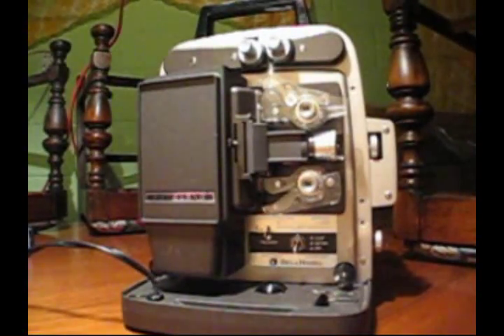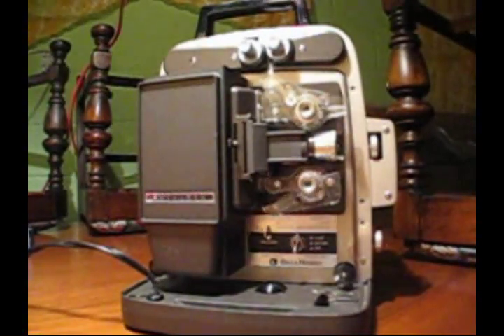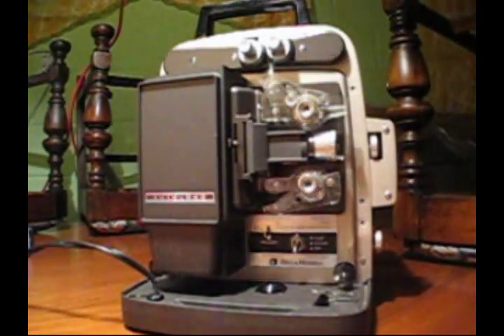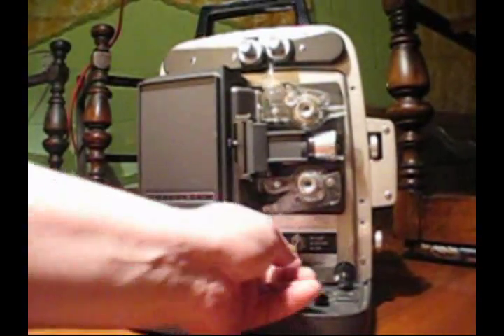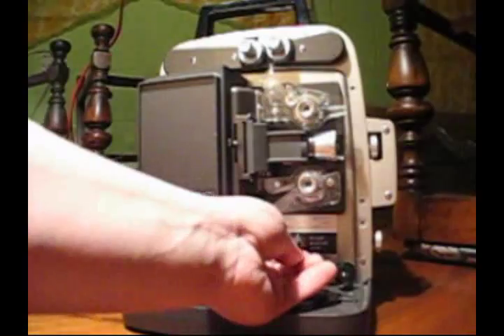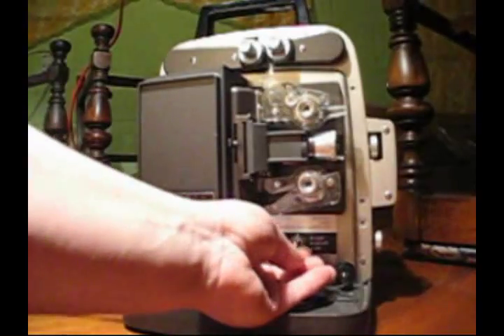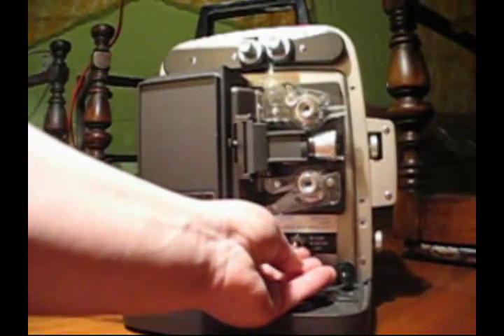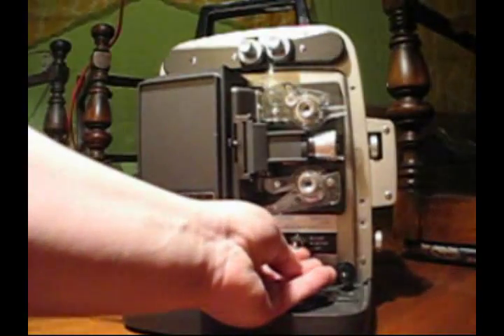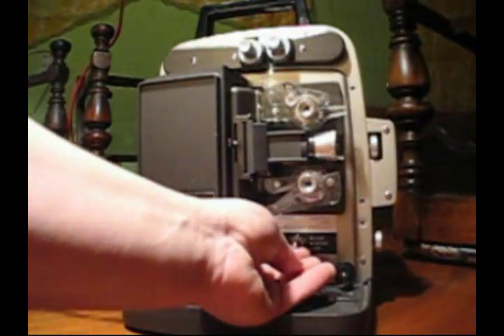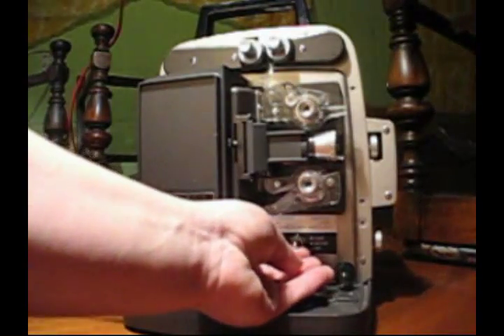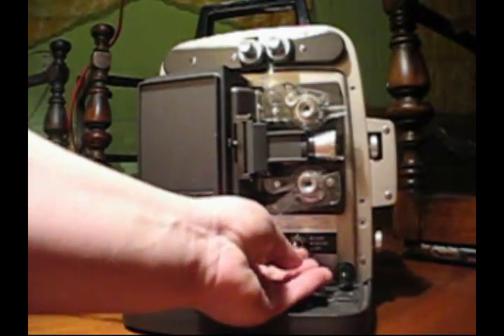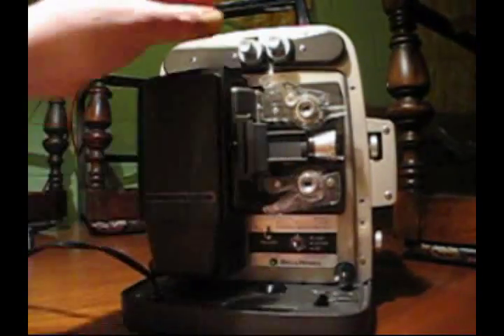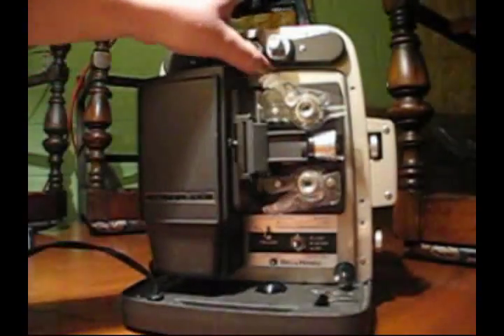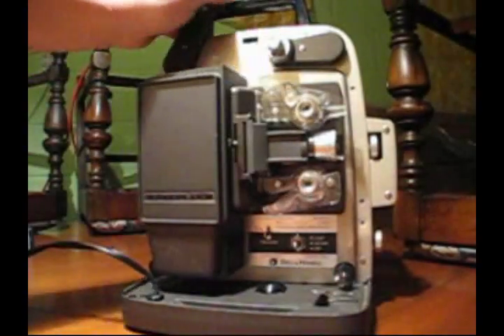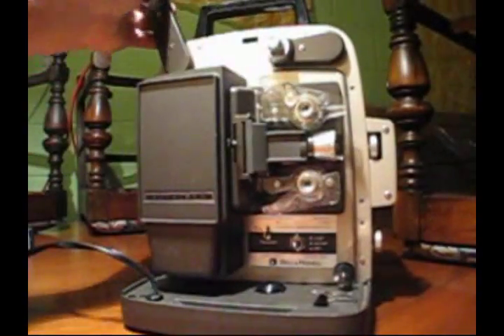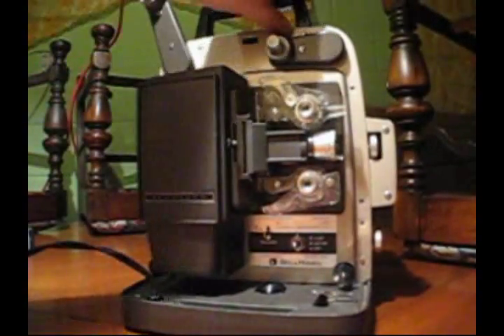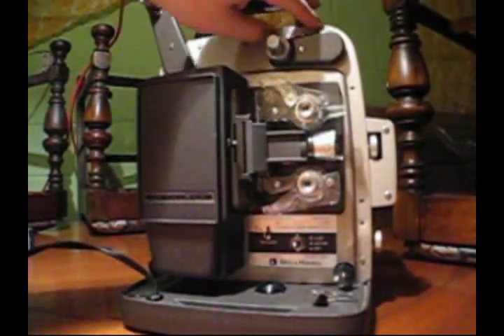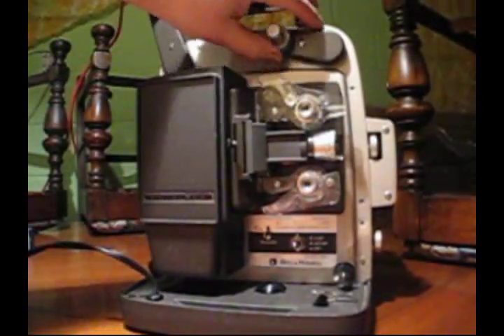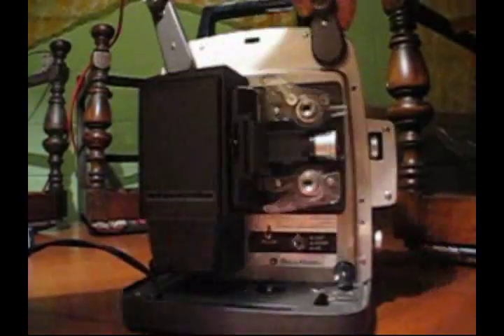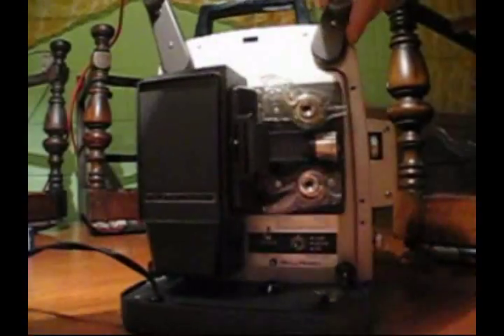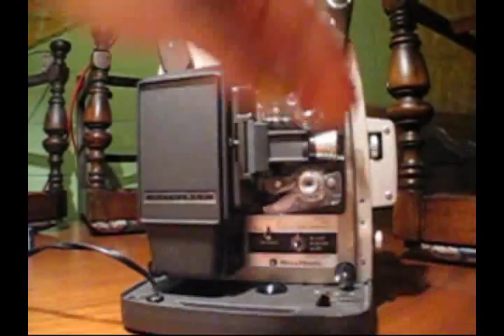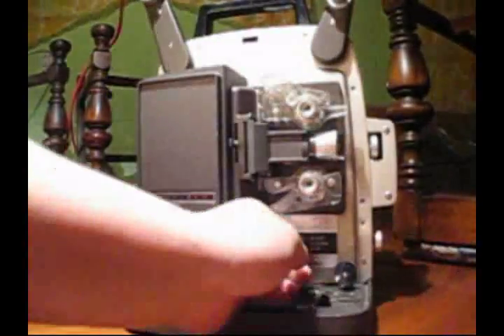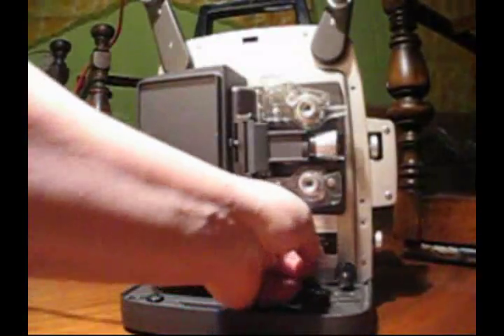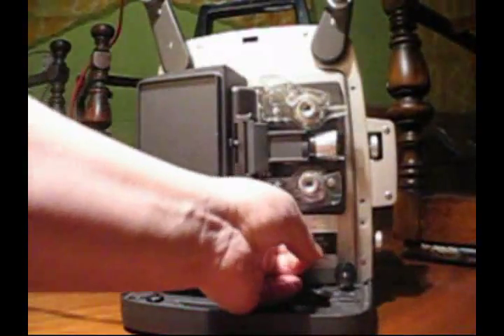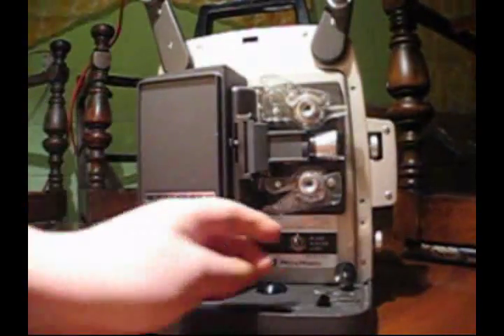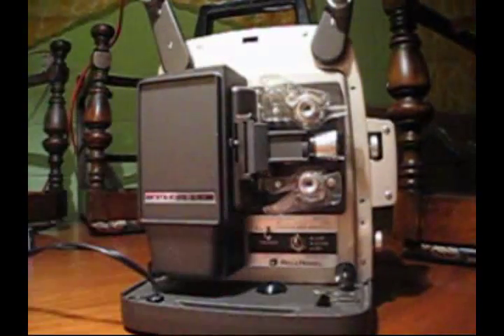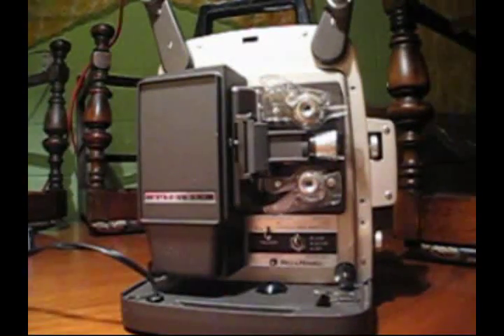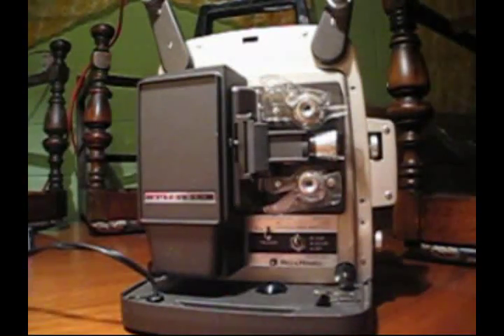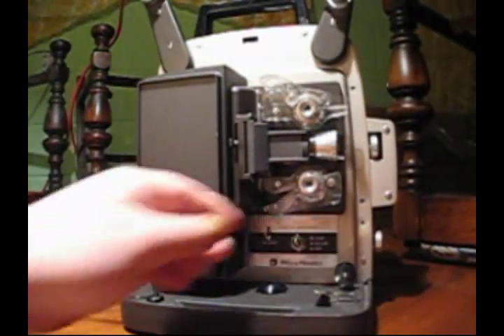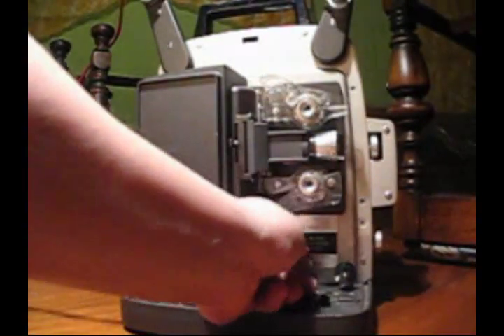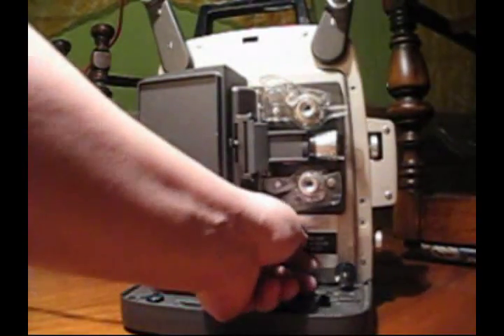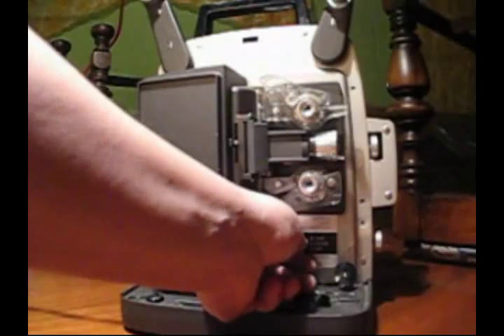Okay, system check. Motor. Good. Put the arms out. Lamp. Boom. Dead. Stop.